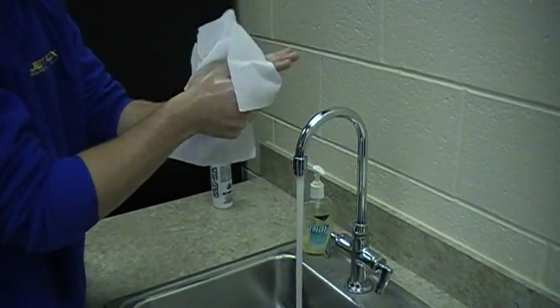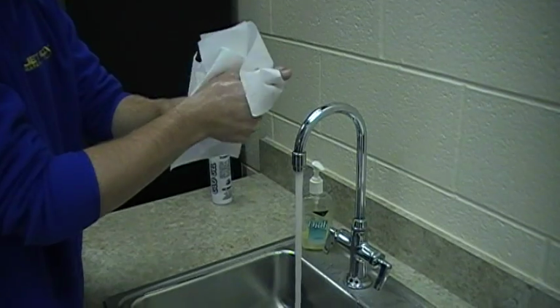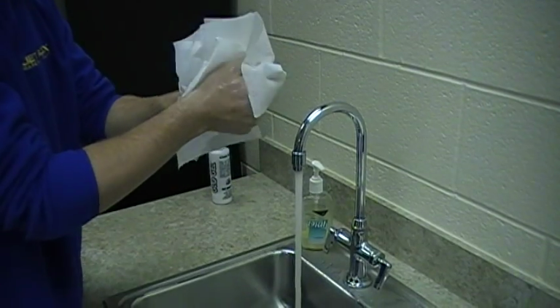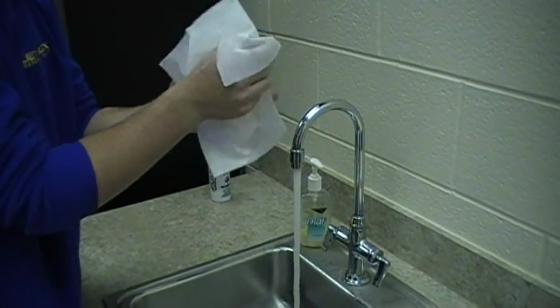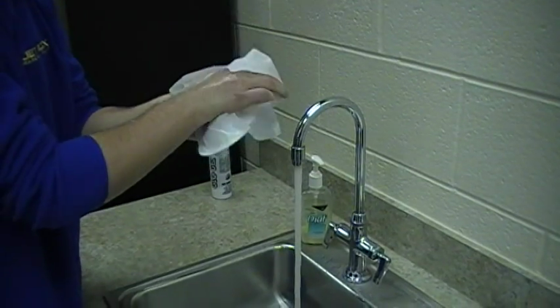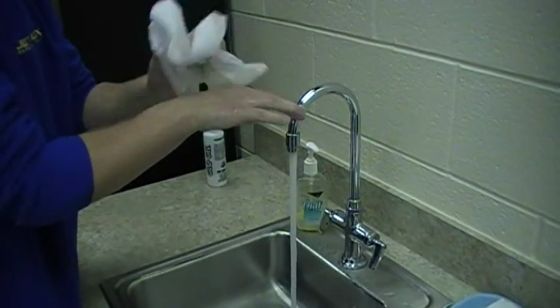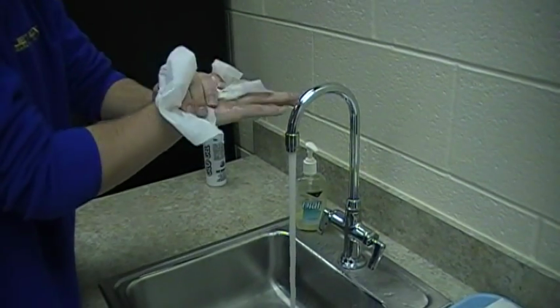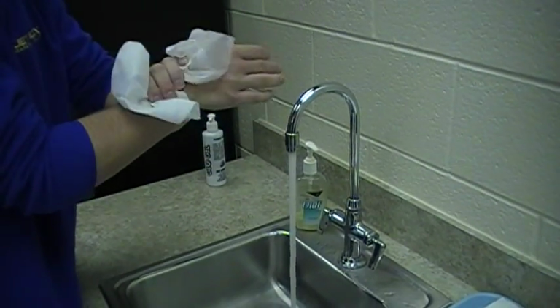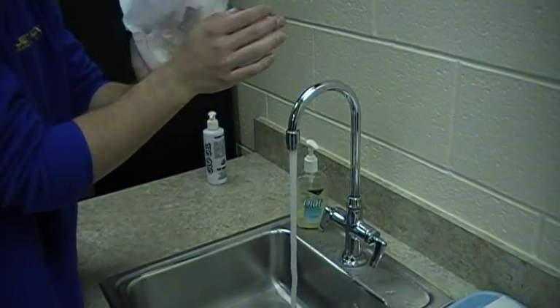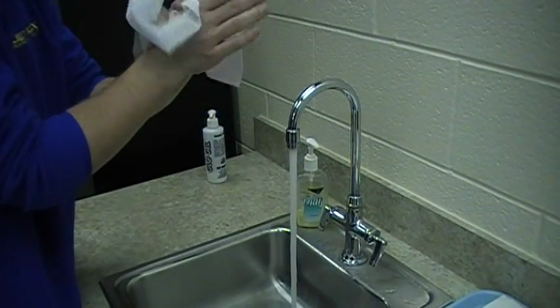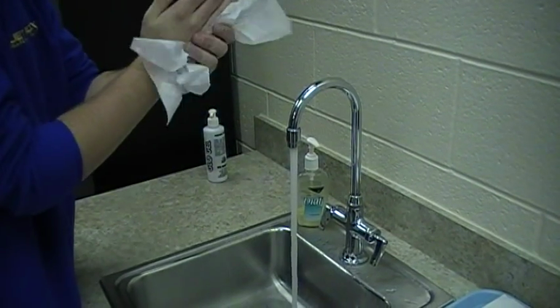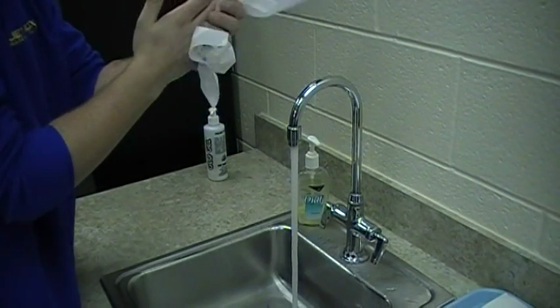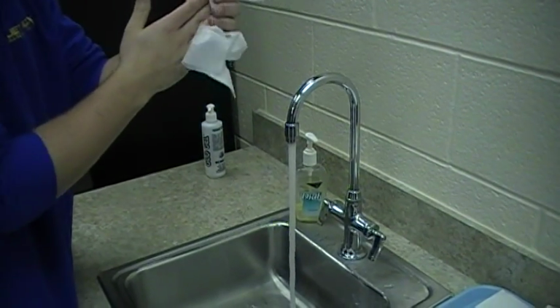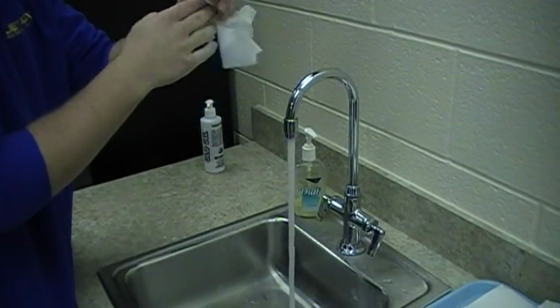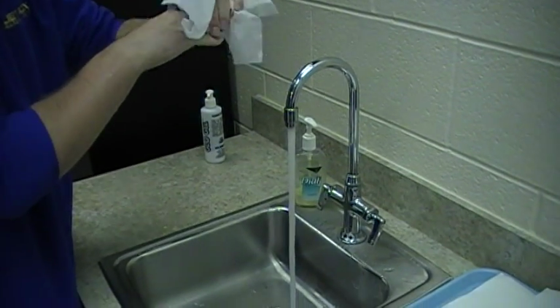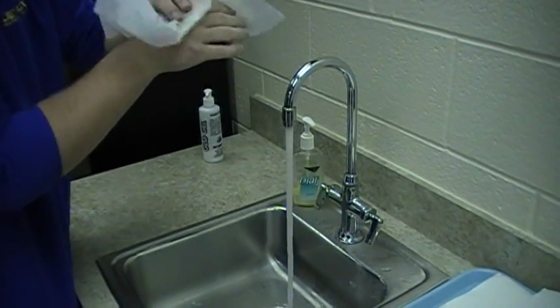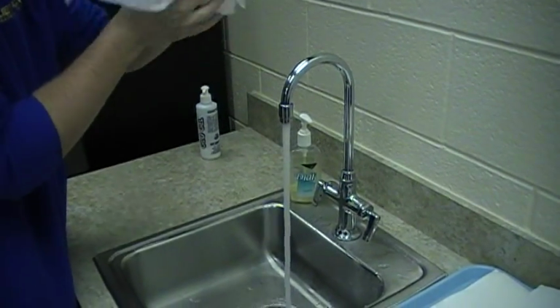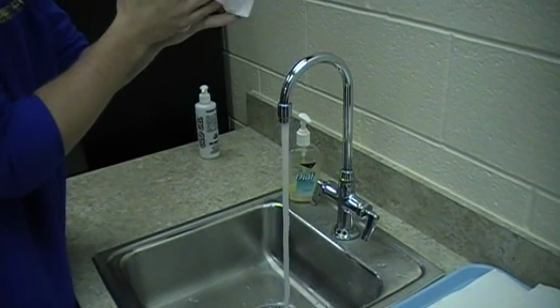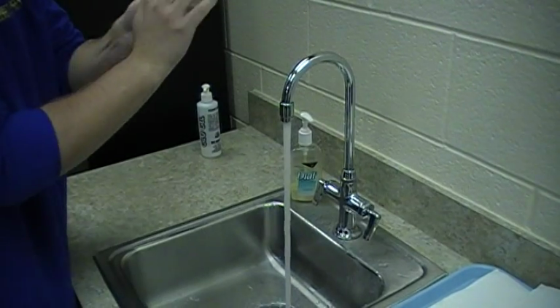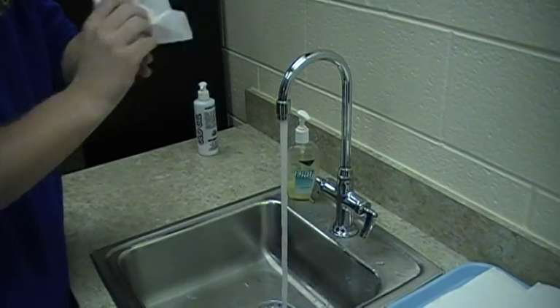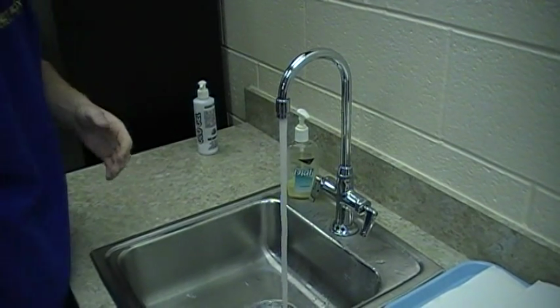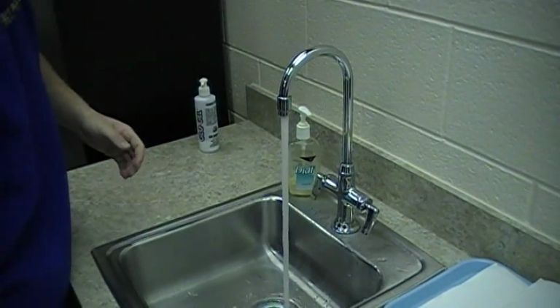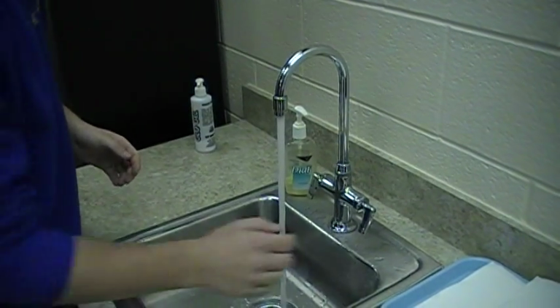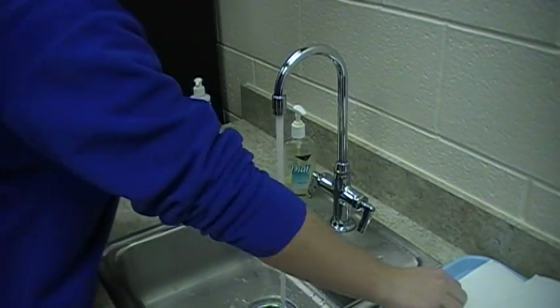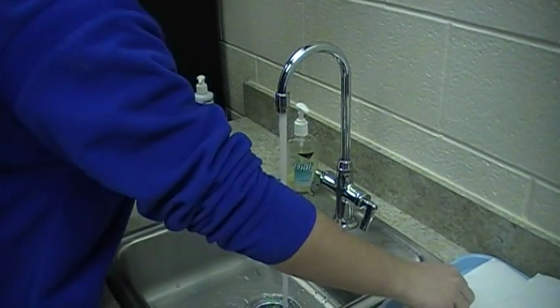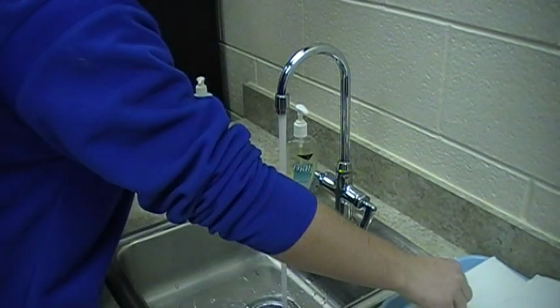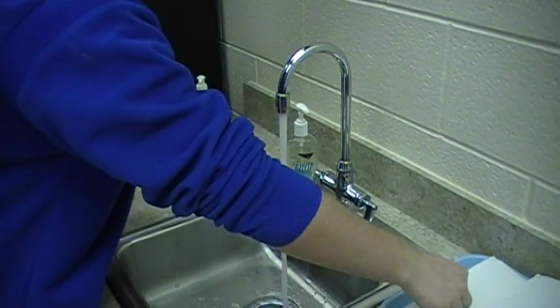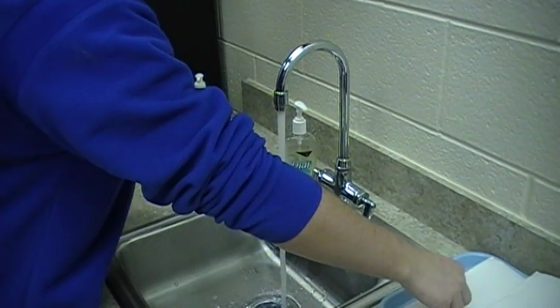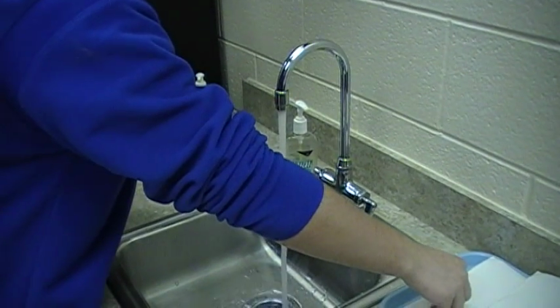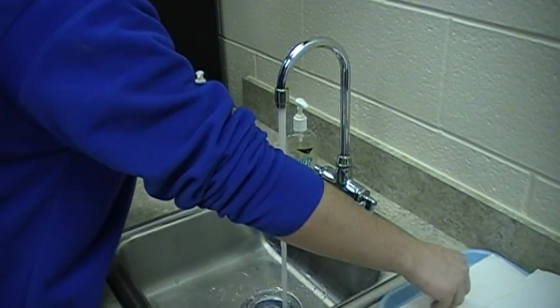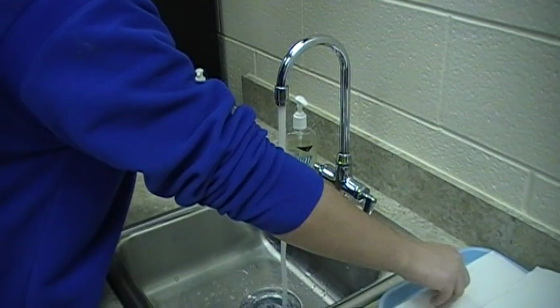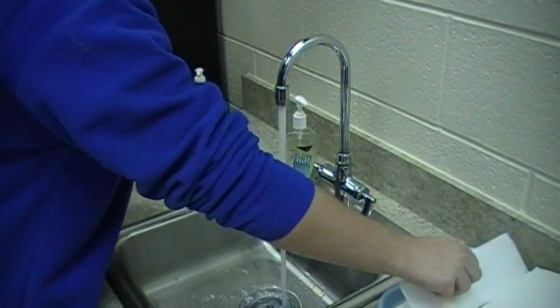When turning off the faucet, make sure you turn it off with a dry paper towel and discard the towel in the wastebasket. Avoid touching the inside of the sink.